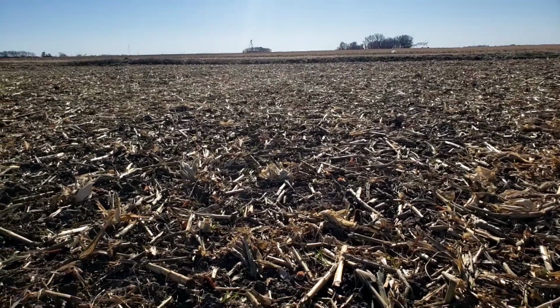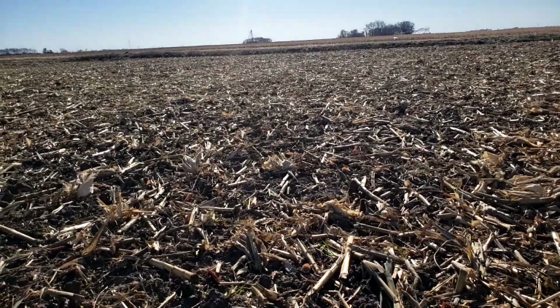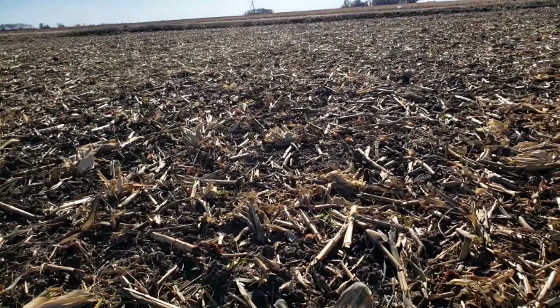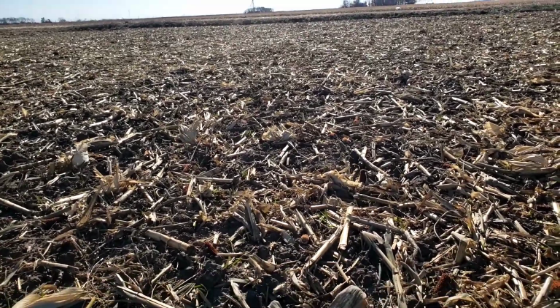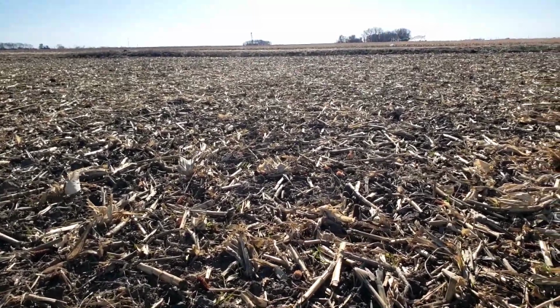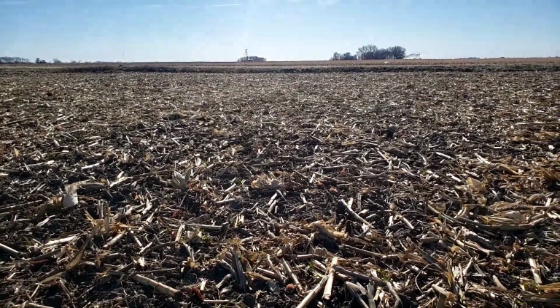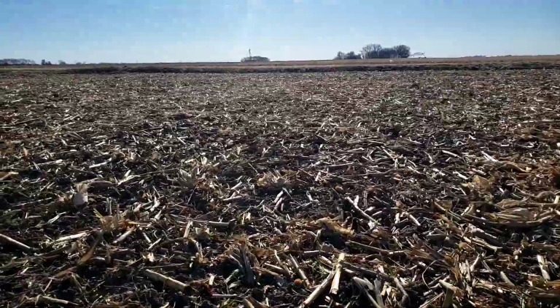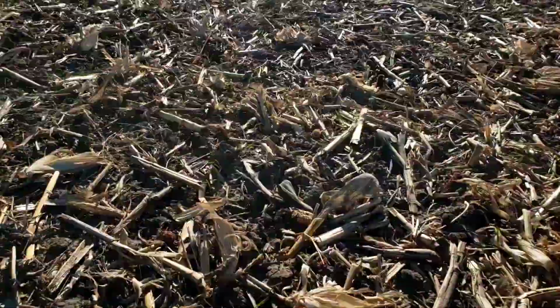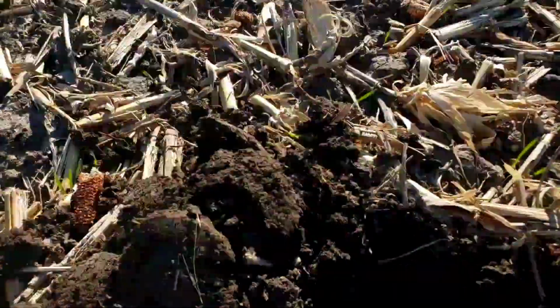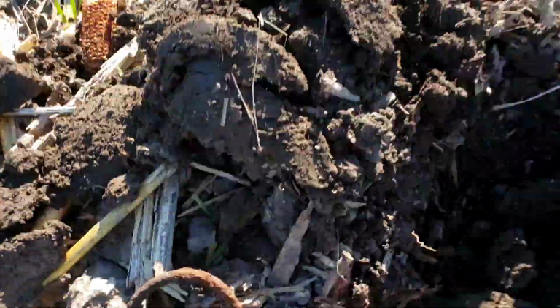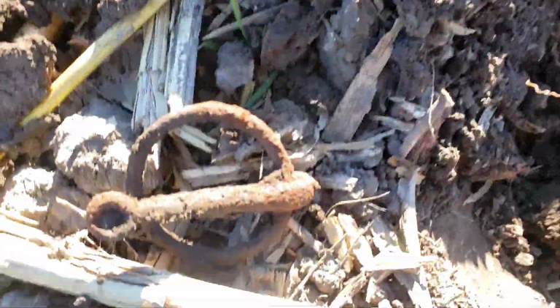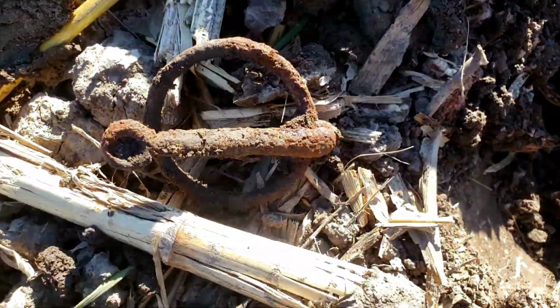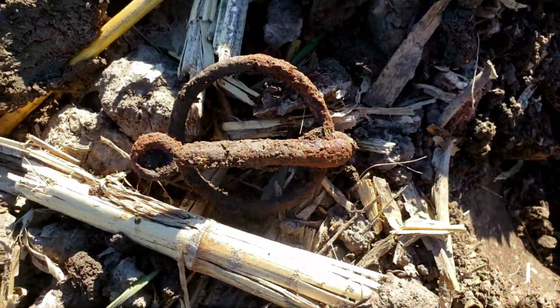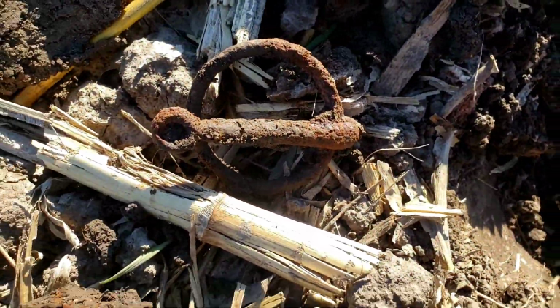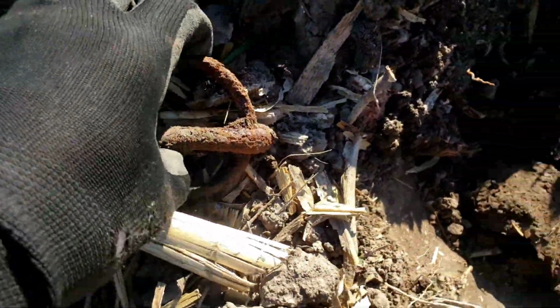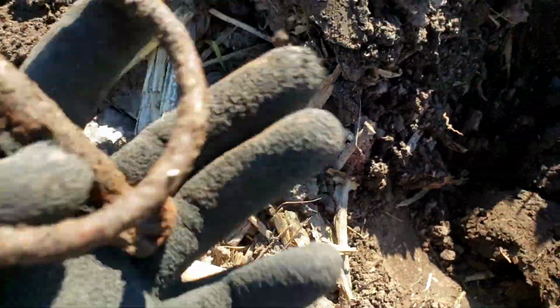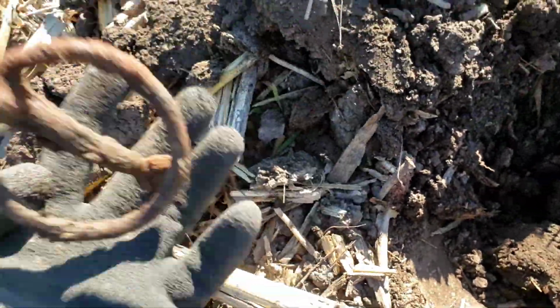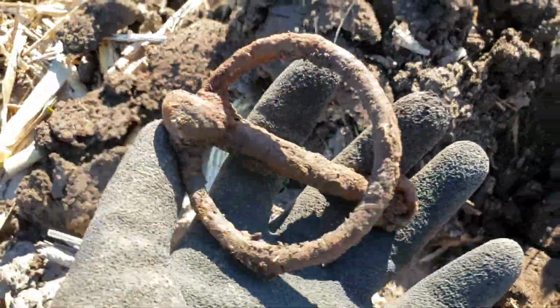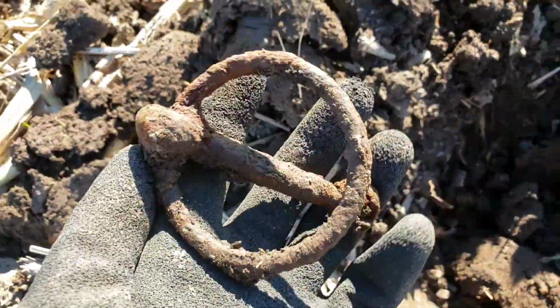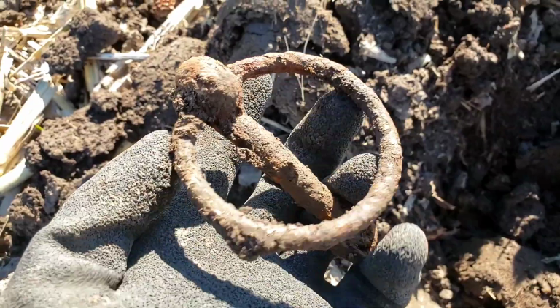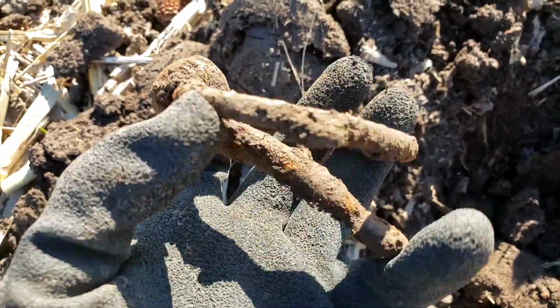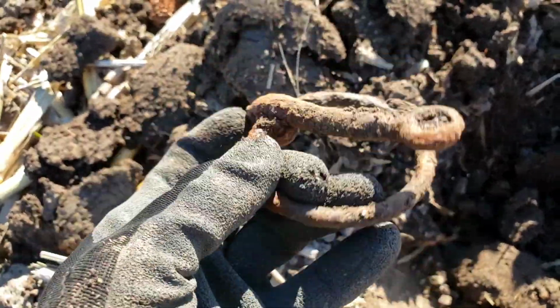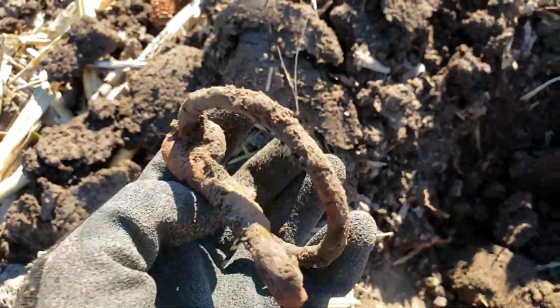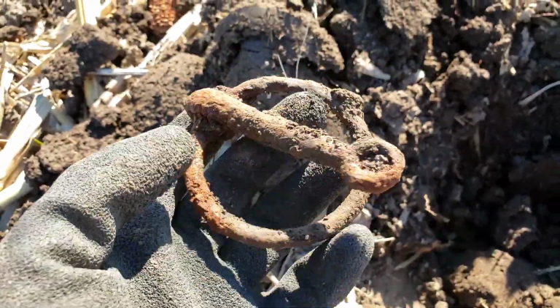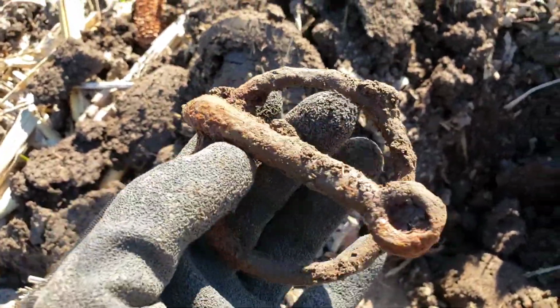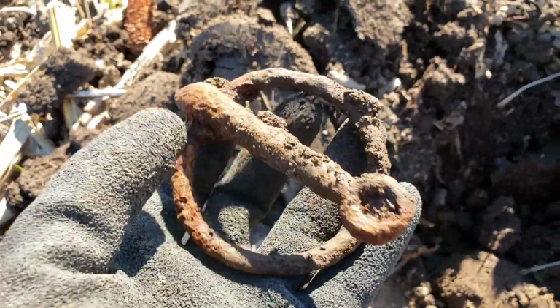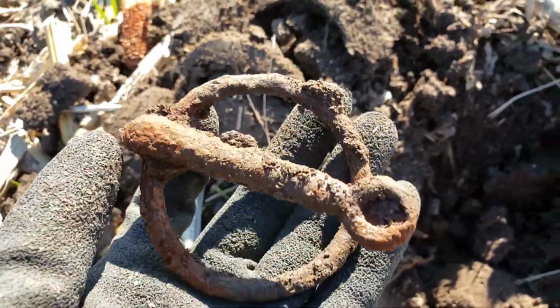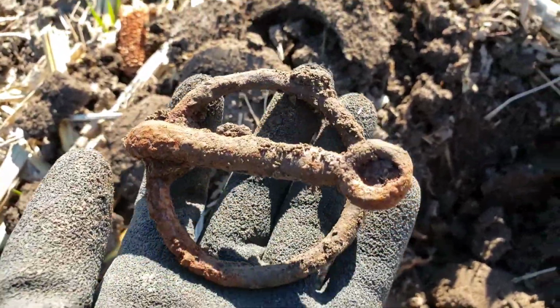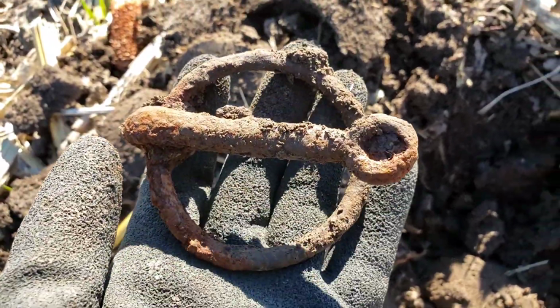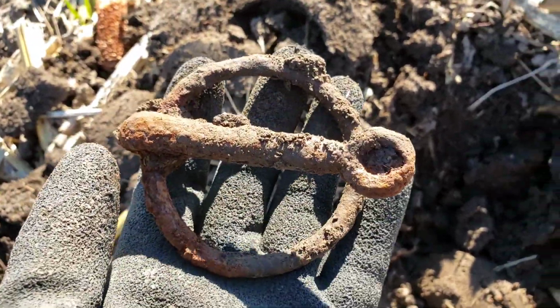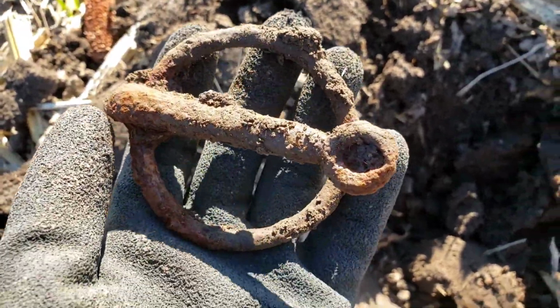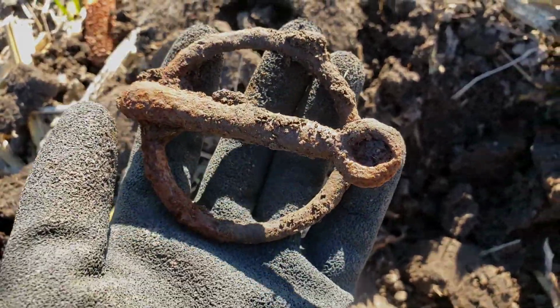I have moved on to a new field today. I'm out with Jim and I'm out with my first piece of old stuff. This is a piece of horse tack of some sort — looks like maybe a buckle of some kind, but it's a cool find. I'll take it. Let's see if we can get something else.